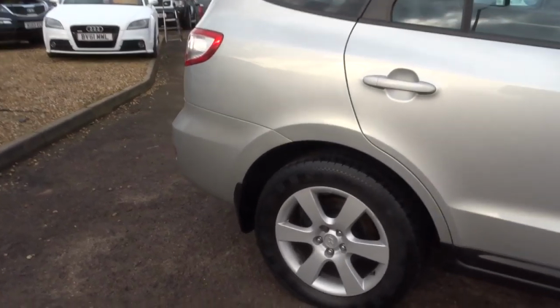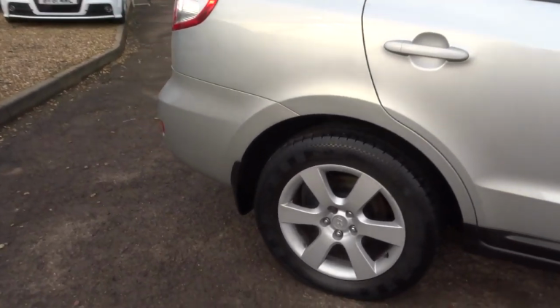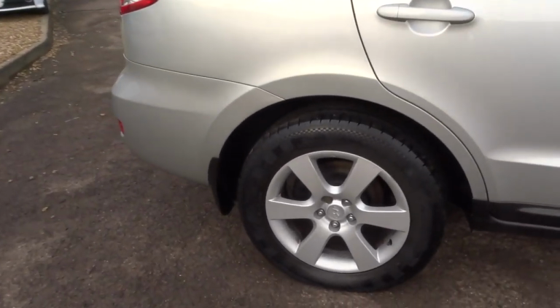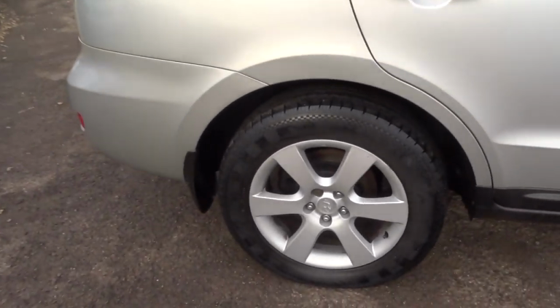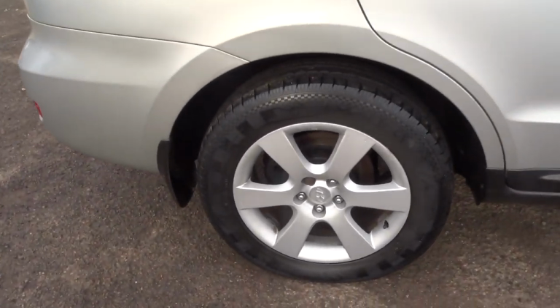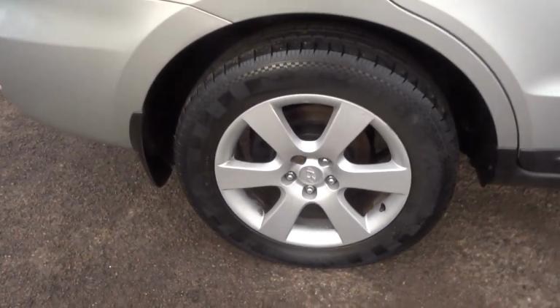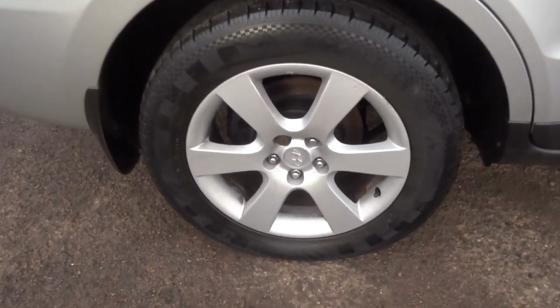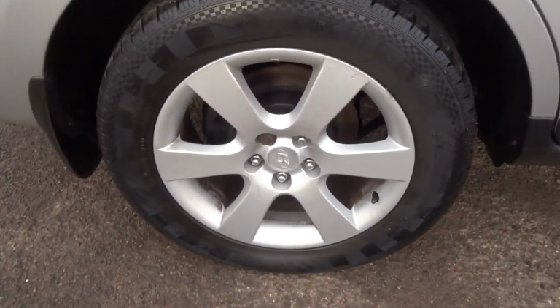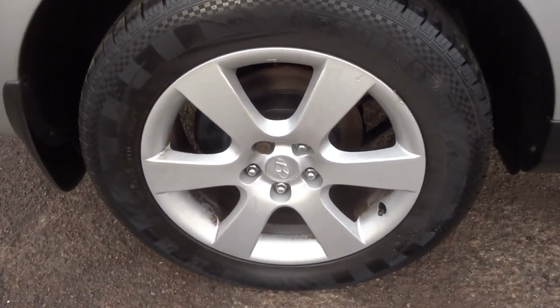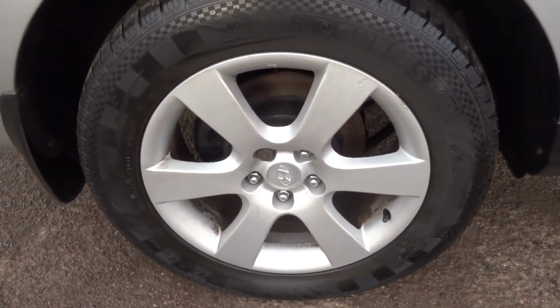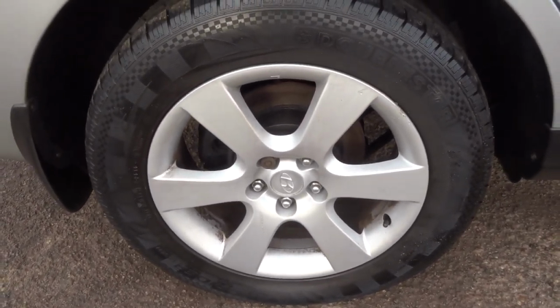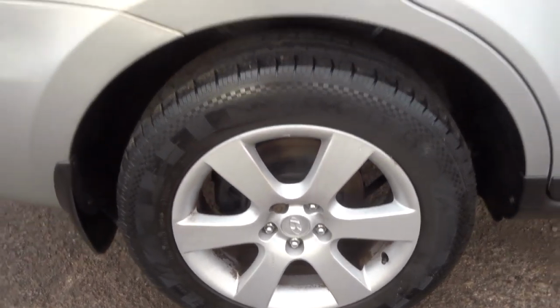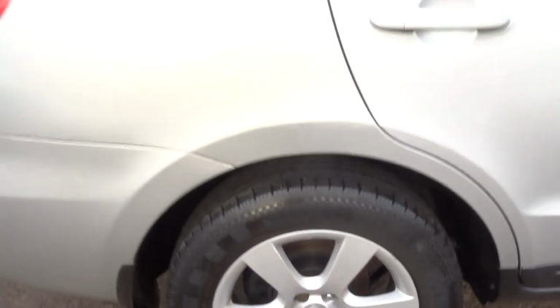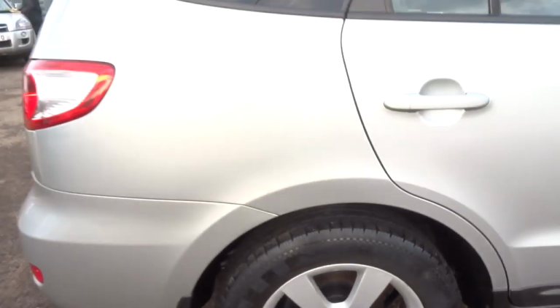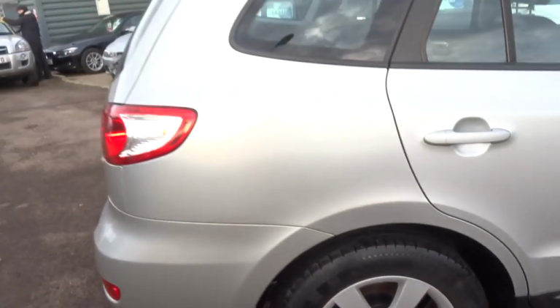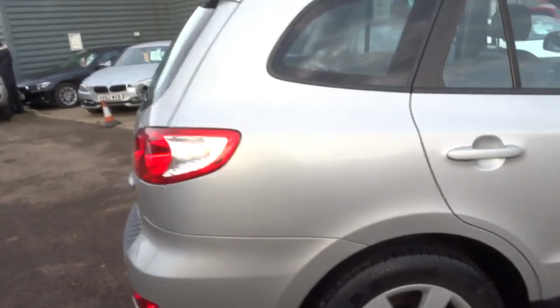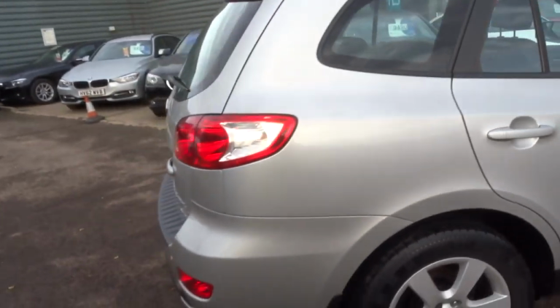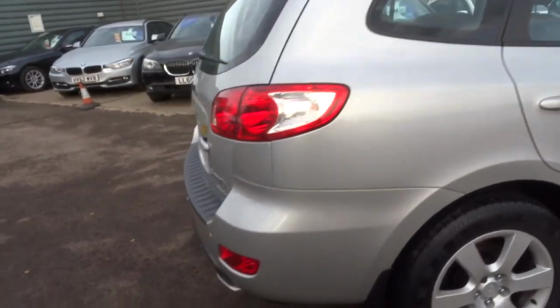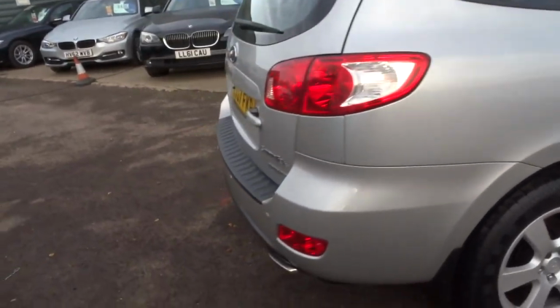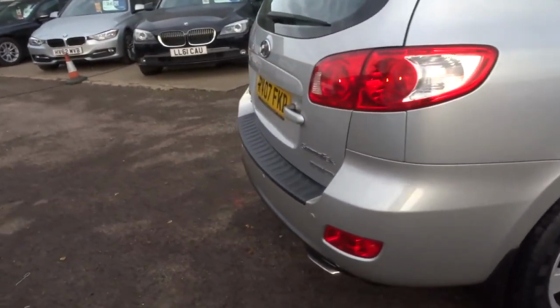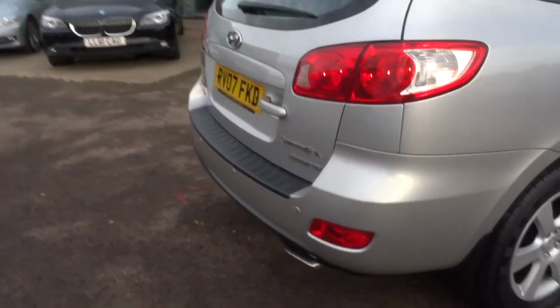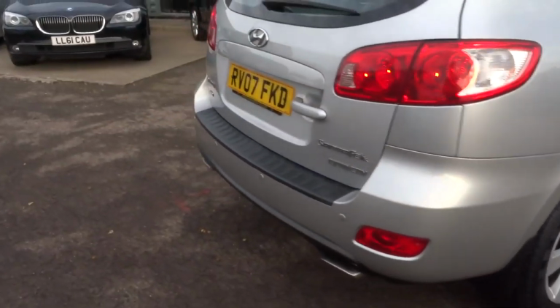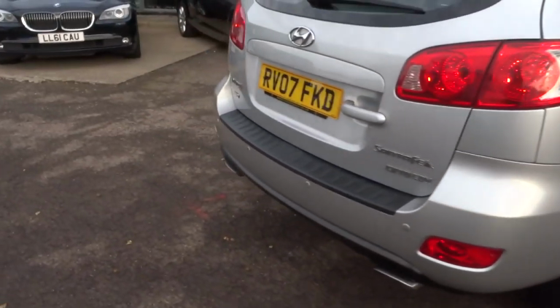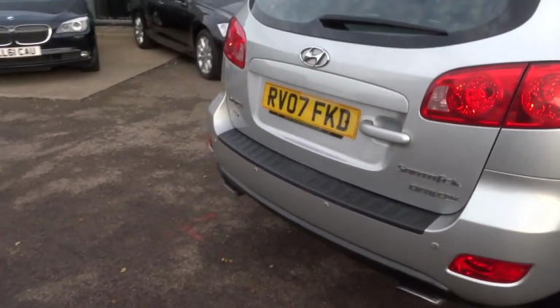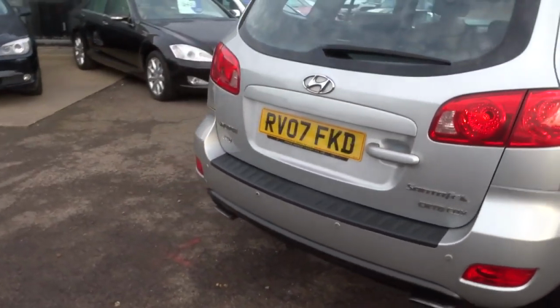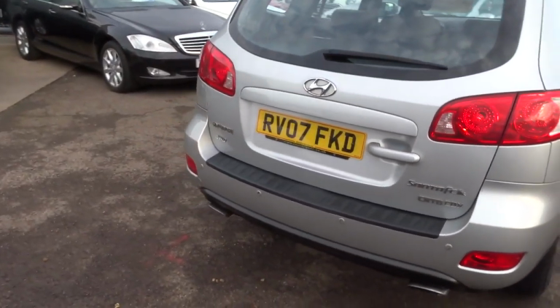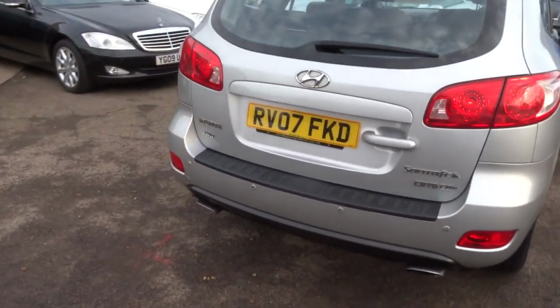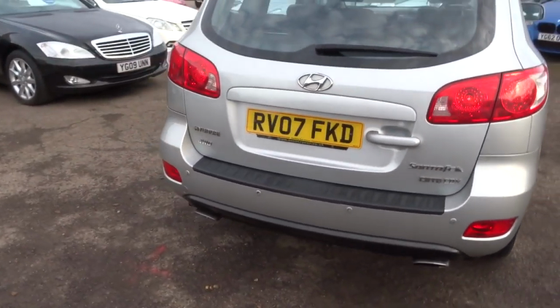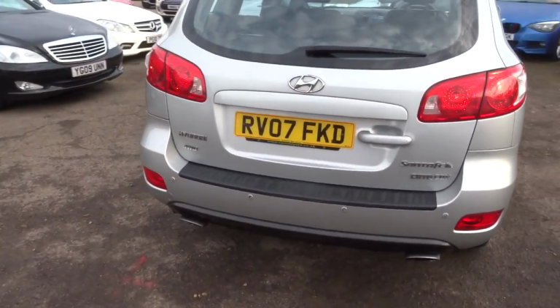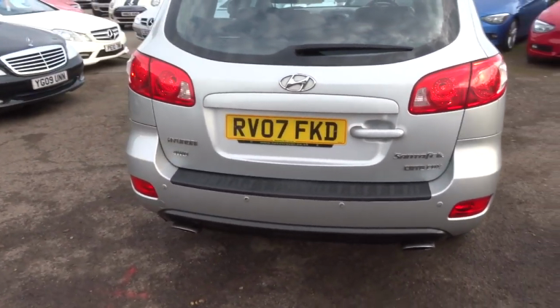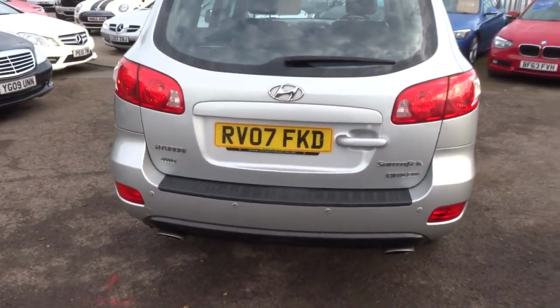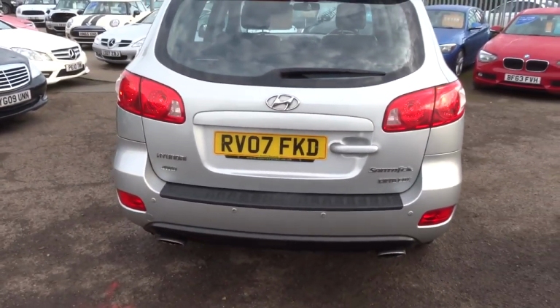Lovely Hyundai alloy wheels. We've got reversing sensors, roof rails, and twin exhausts.